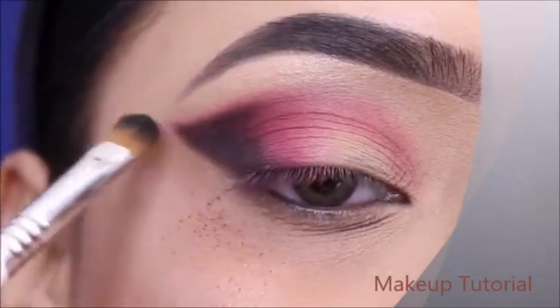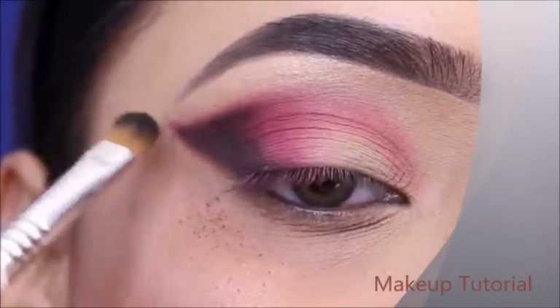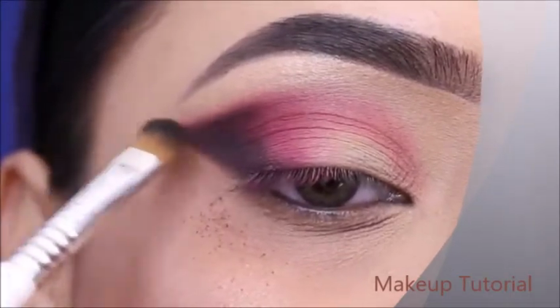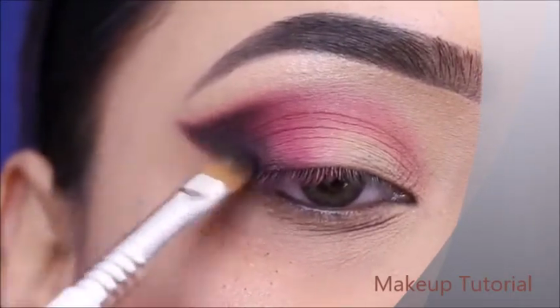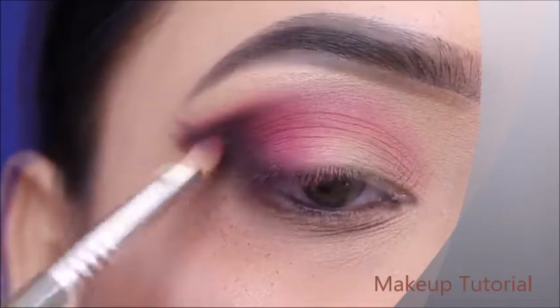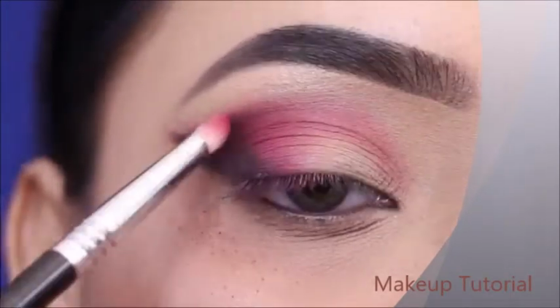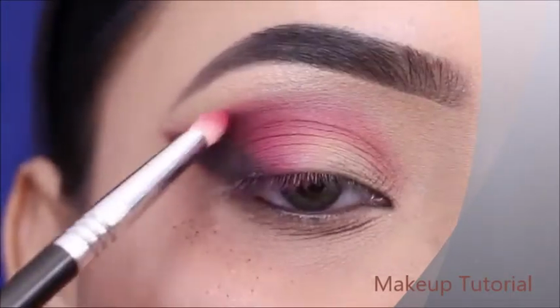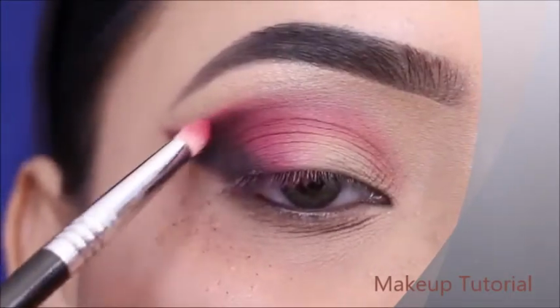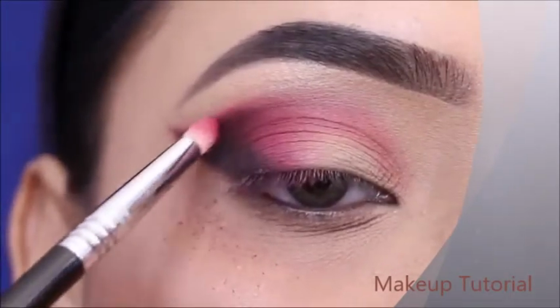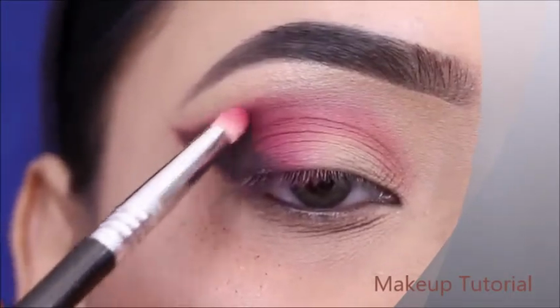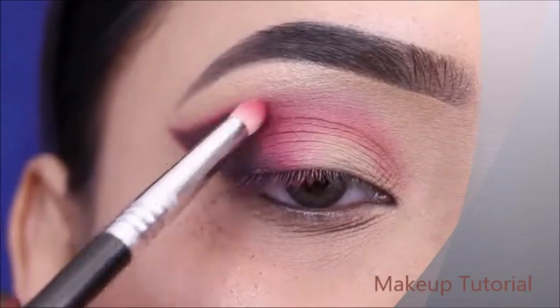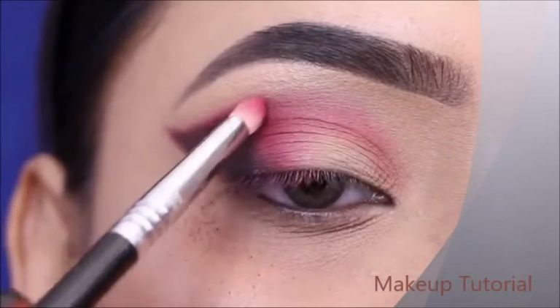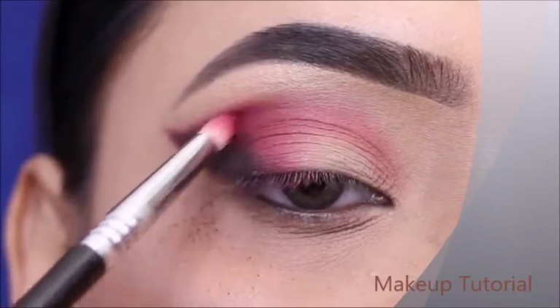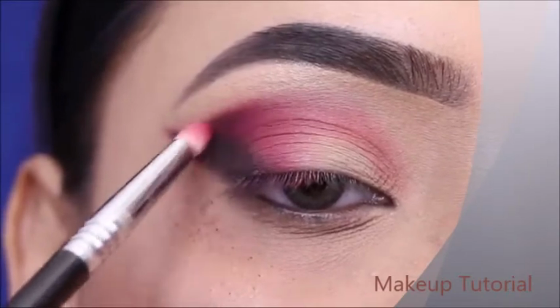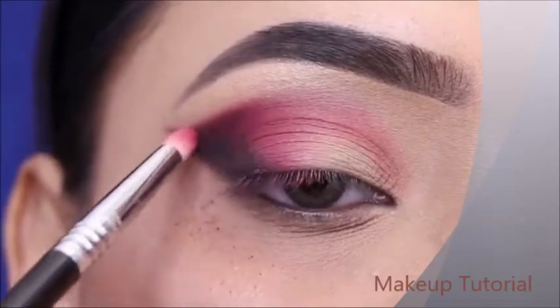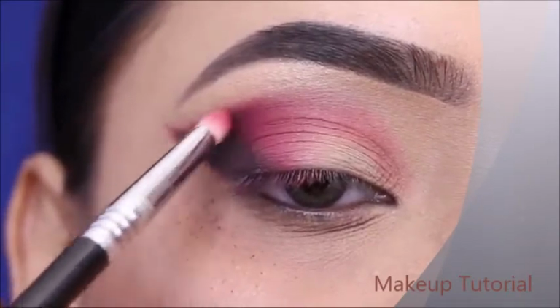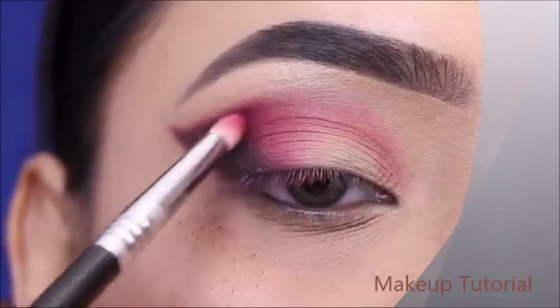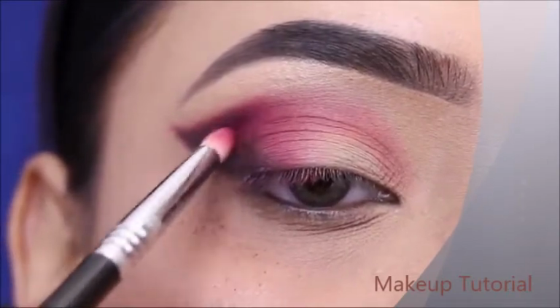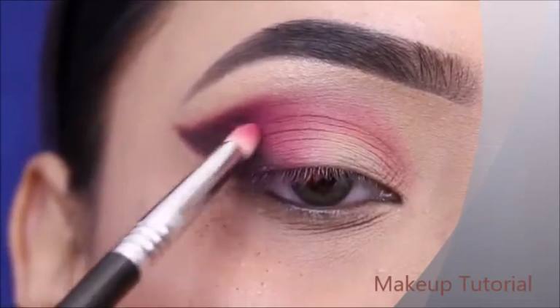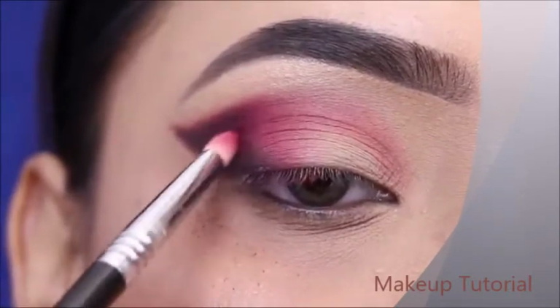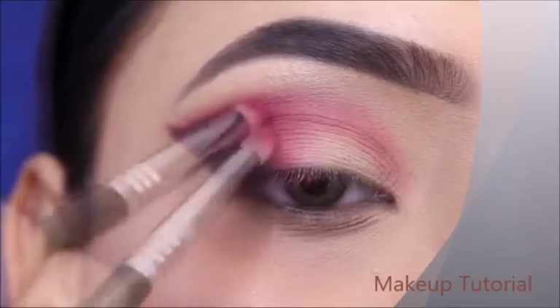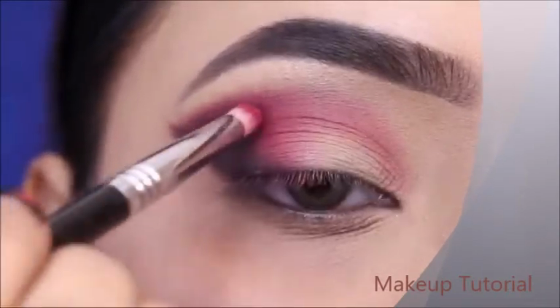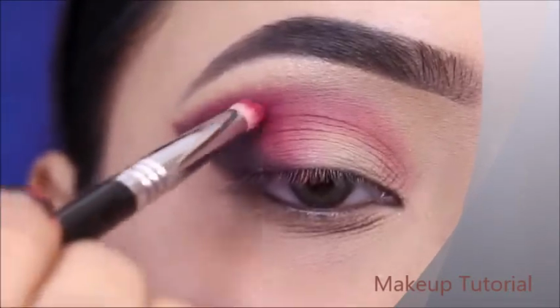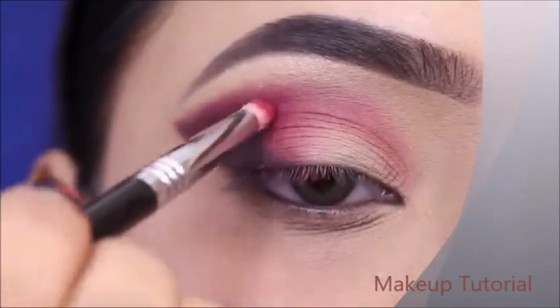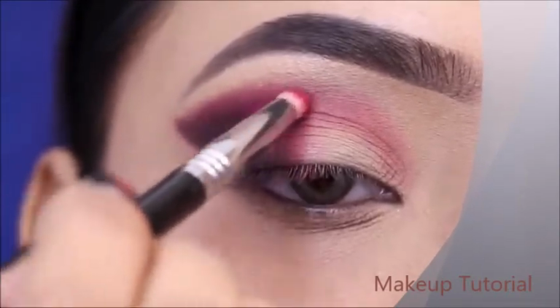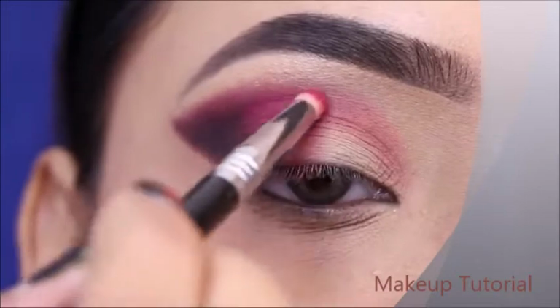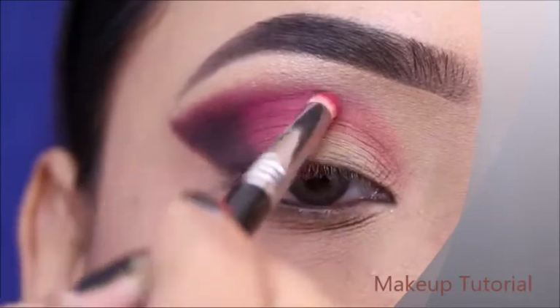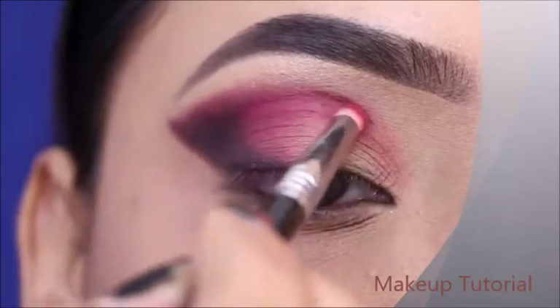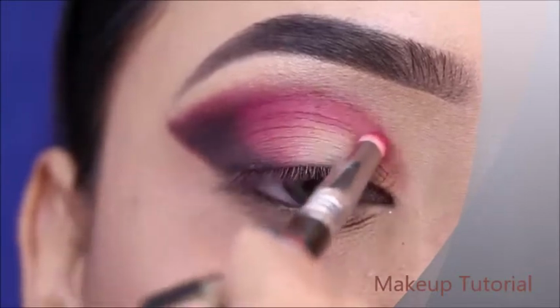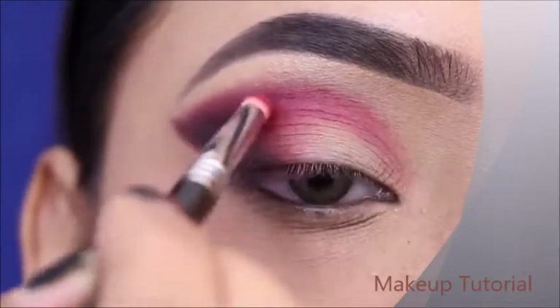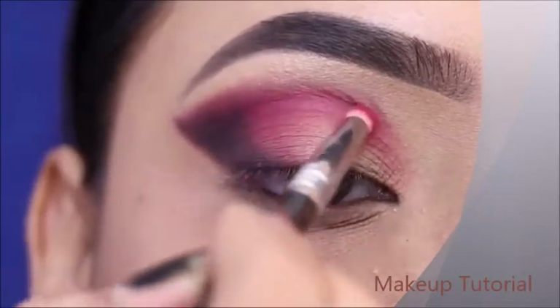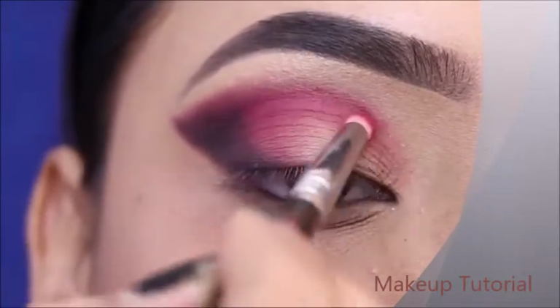Next, I will apply the same plum shade on the outer eye and crease. This is a kind of pinkish-plum shade — it's a little hard to describe, but it's a beautiful color.